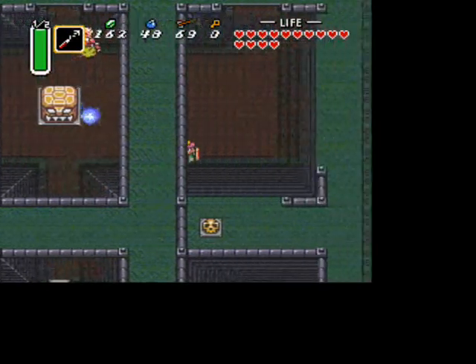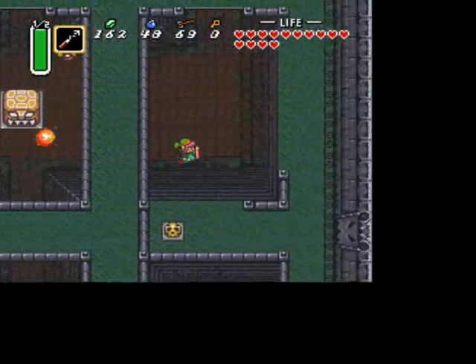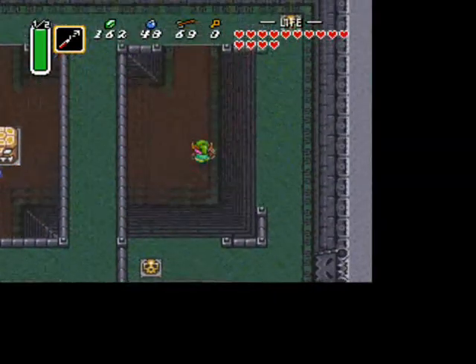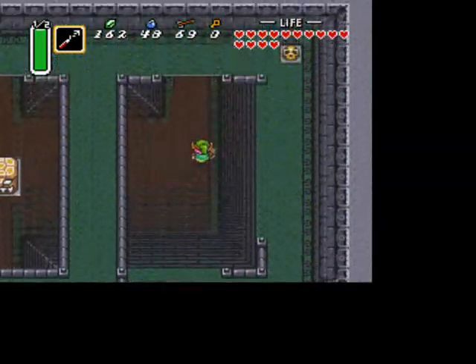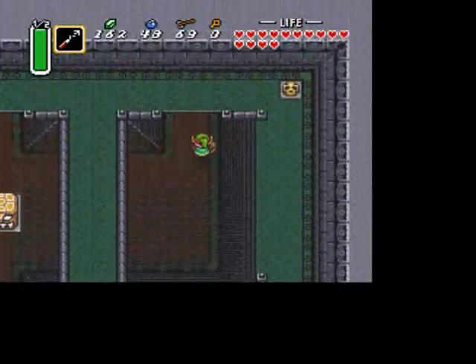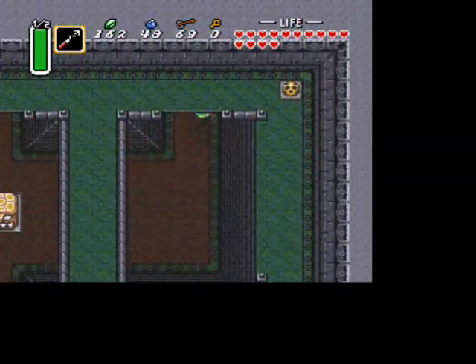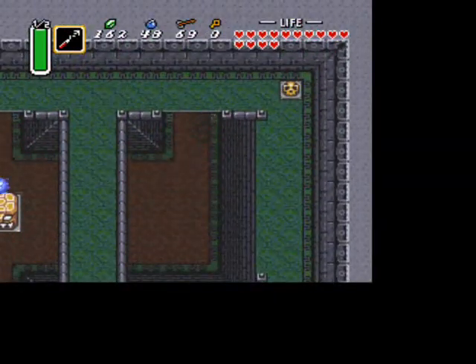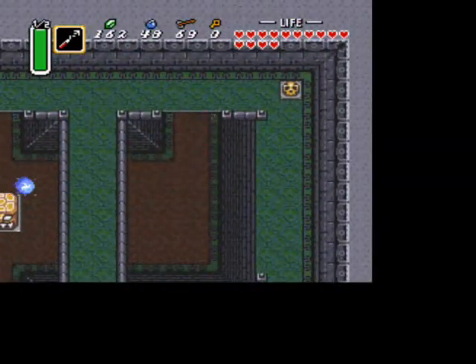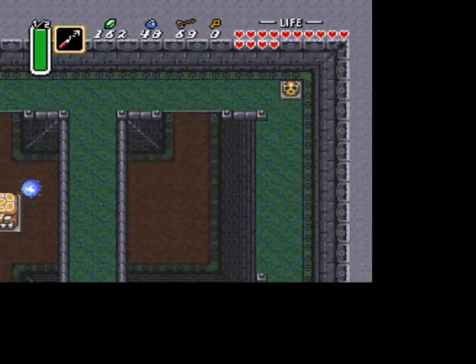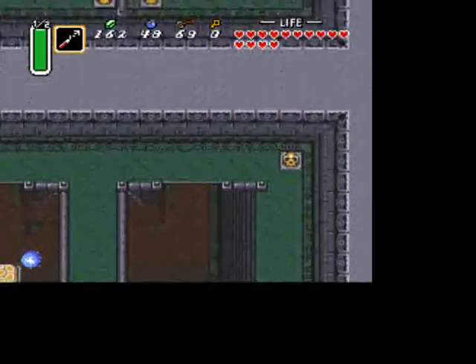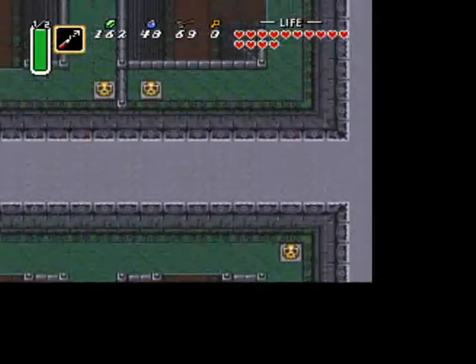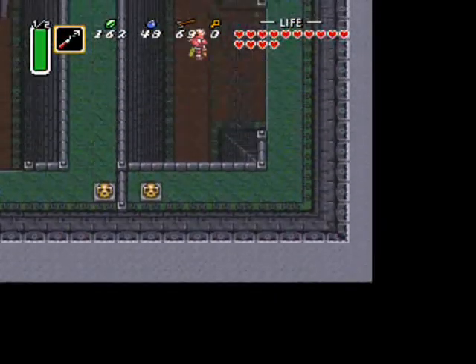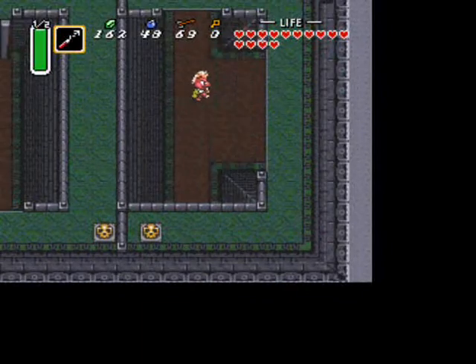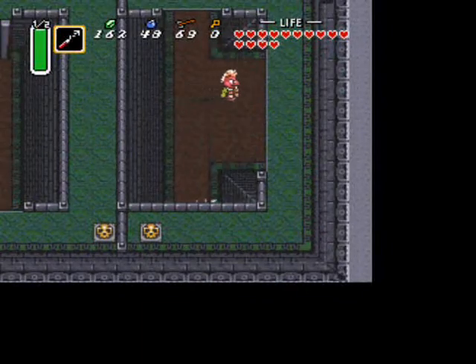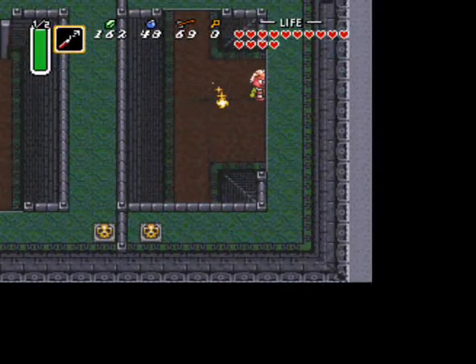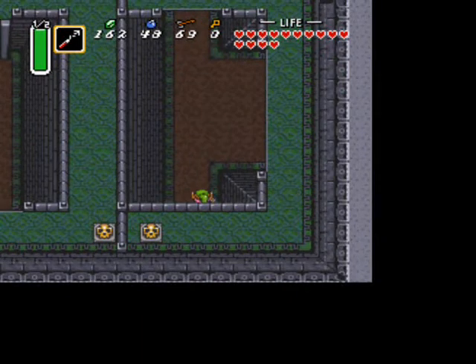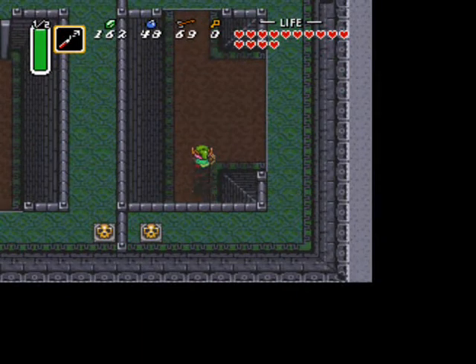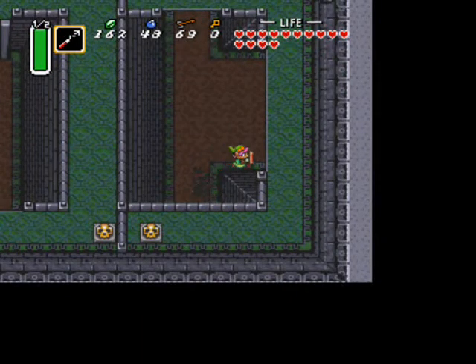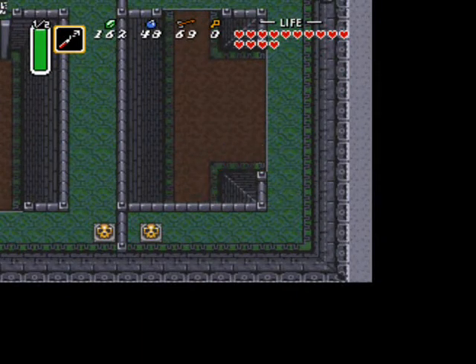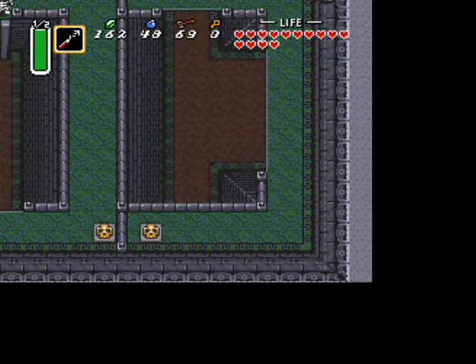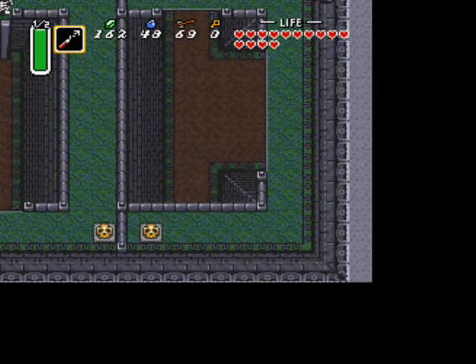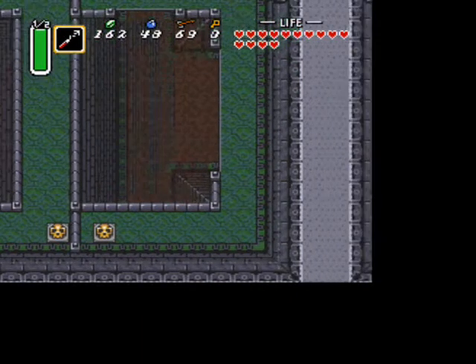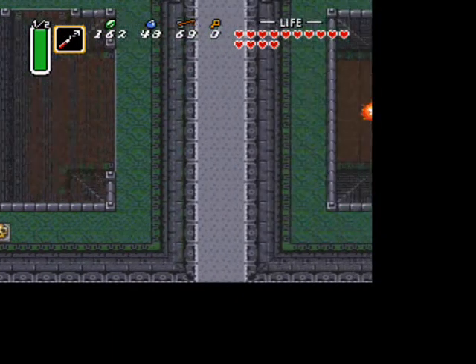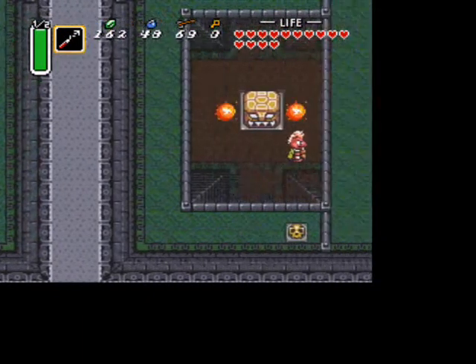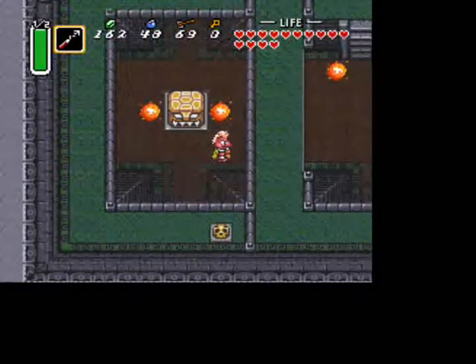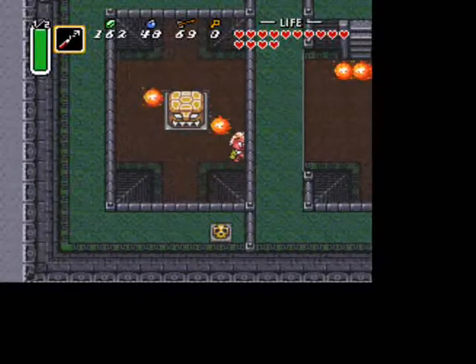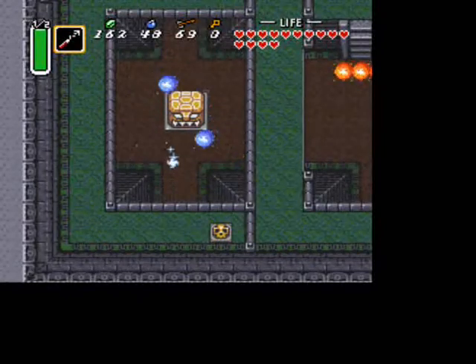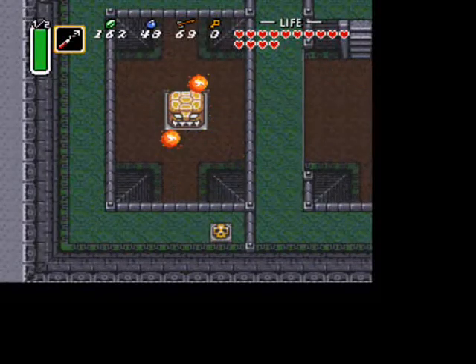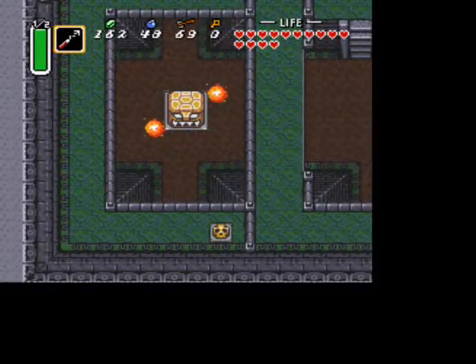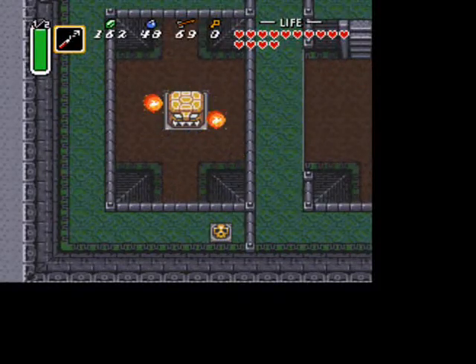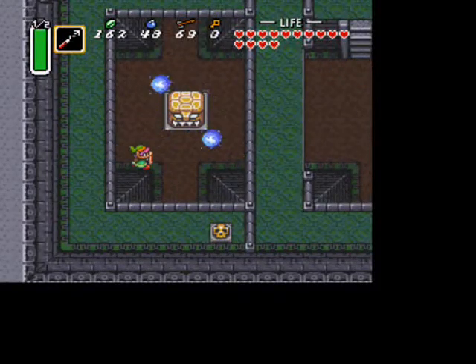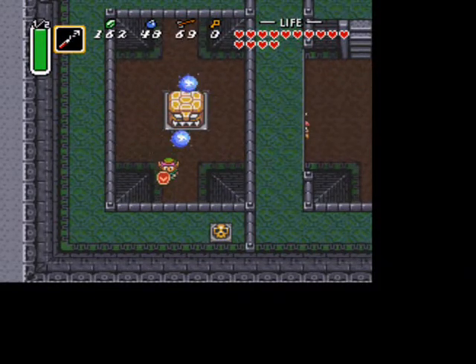We'll be getting our basic dungeon items right away here. Now you've got the map. Head all the way to the right, and then head up, and then head right, and then head down.